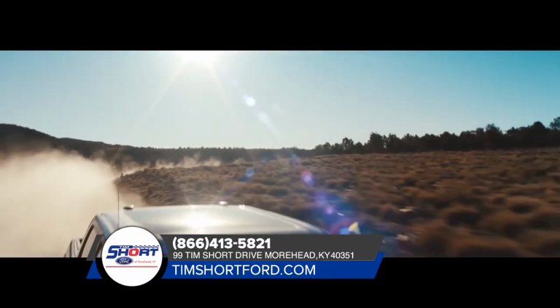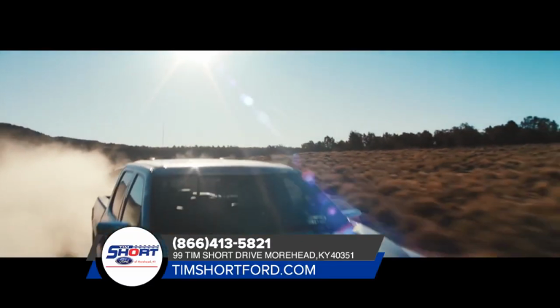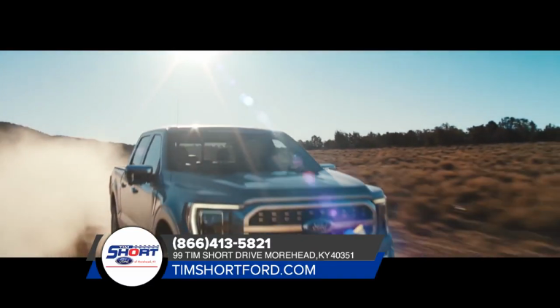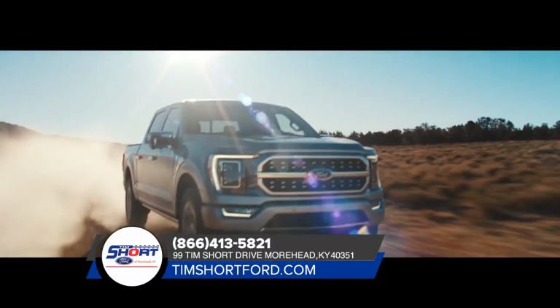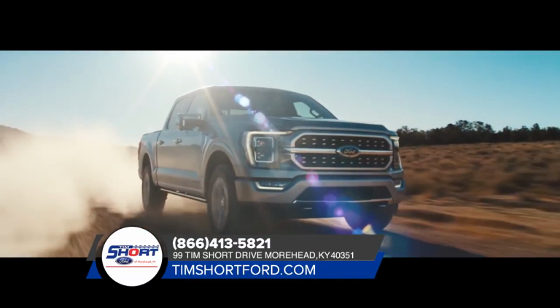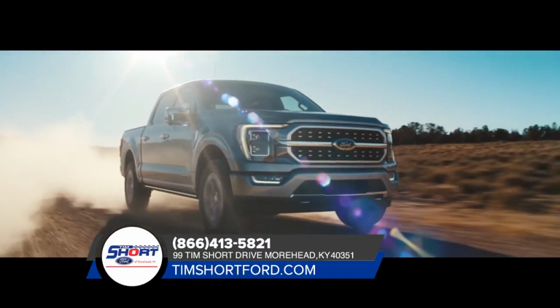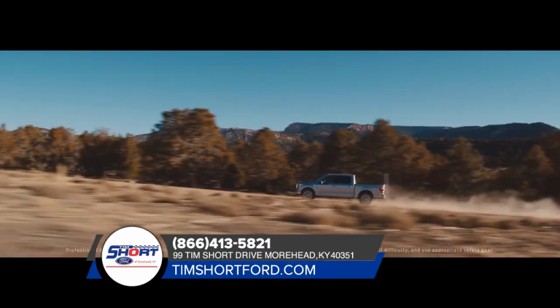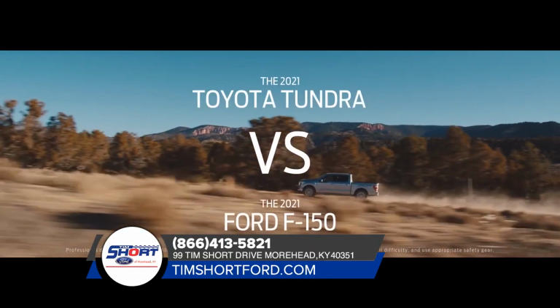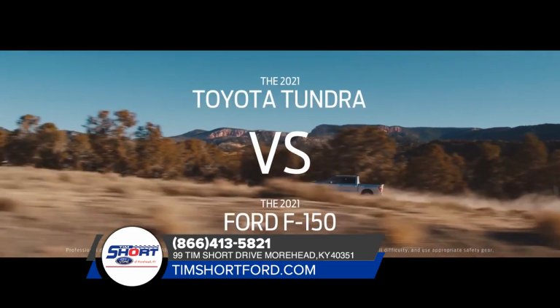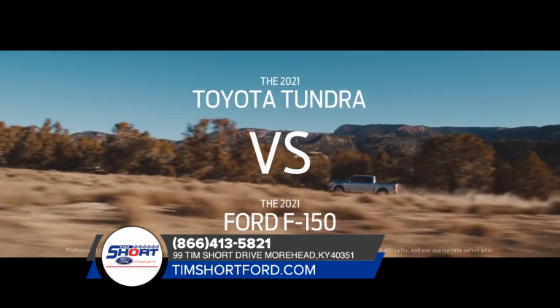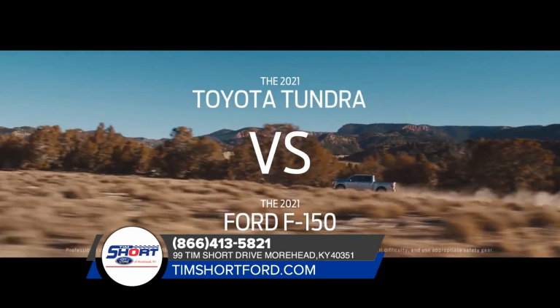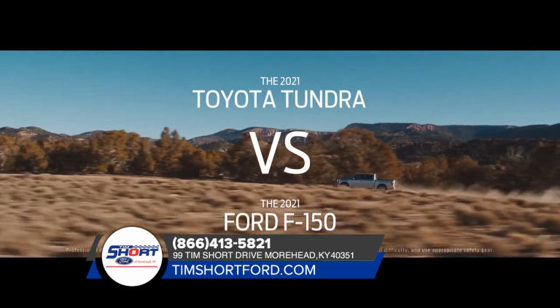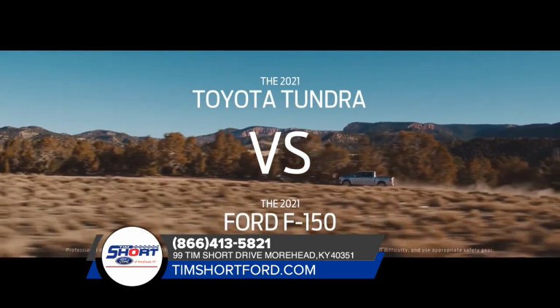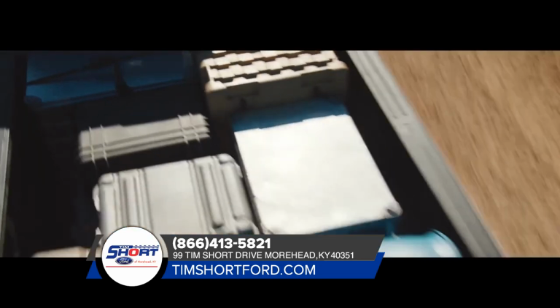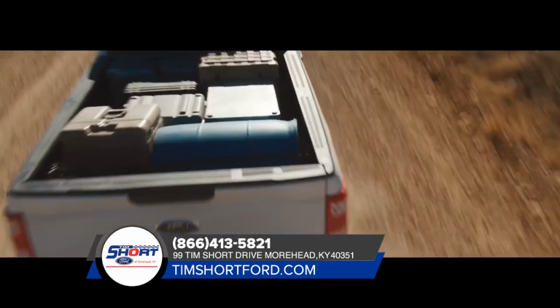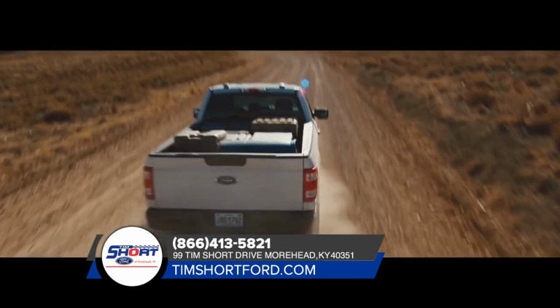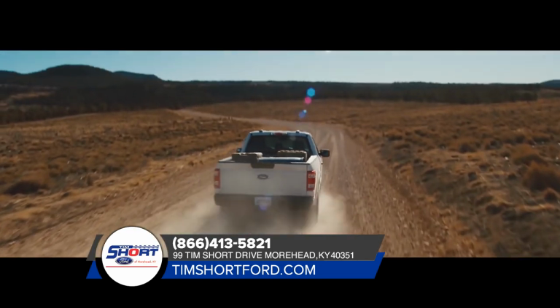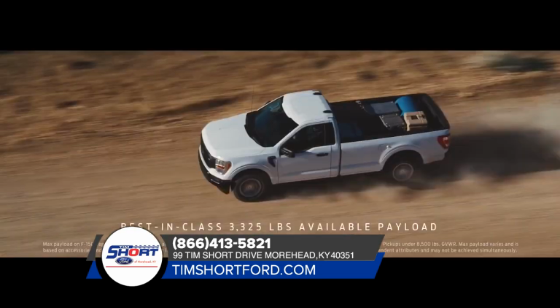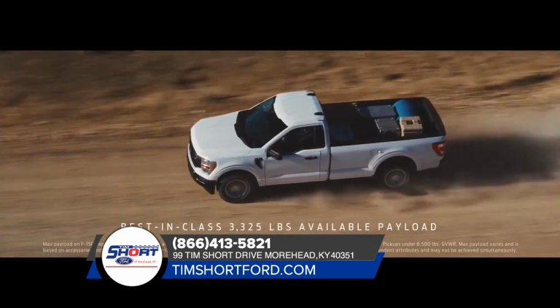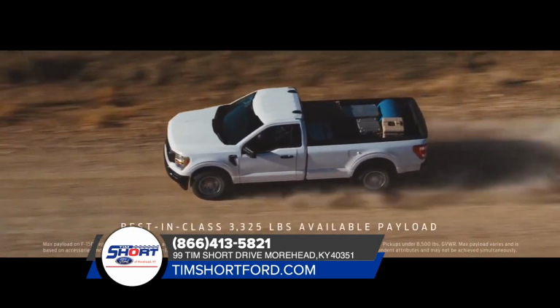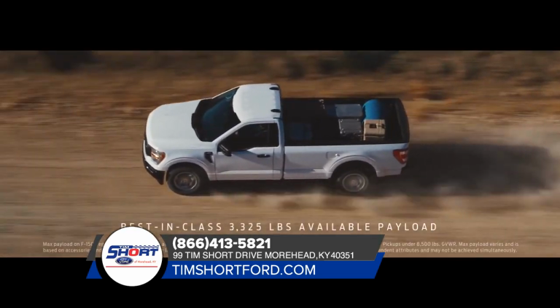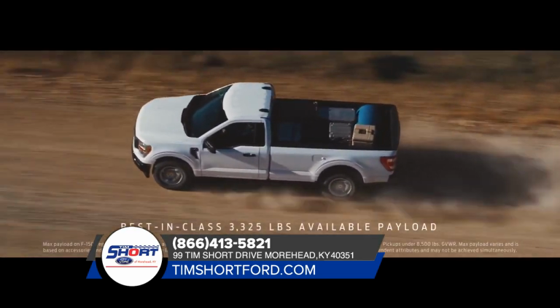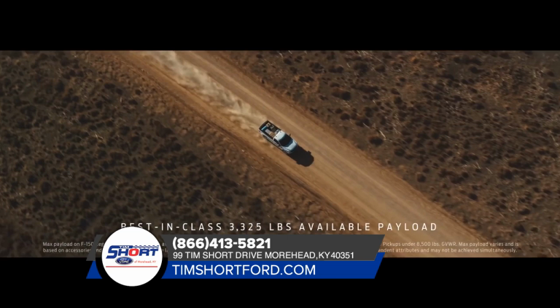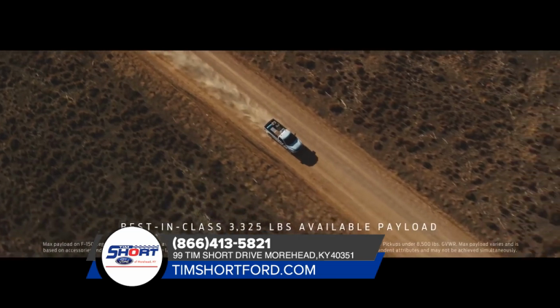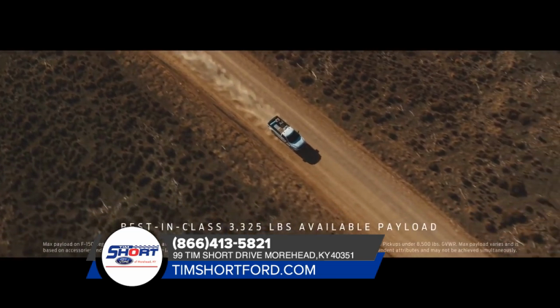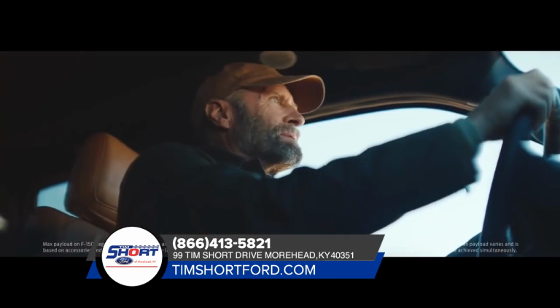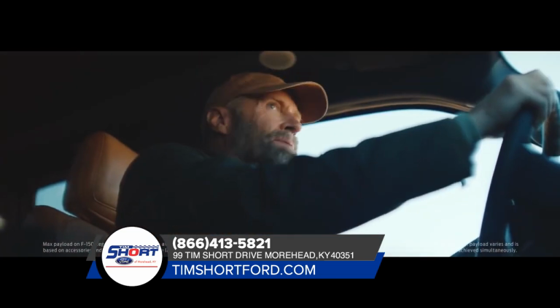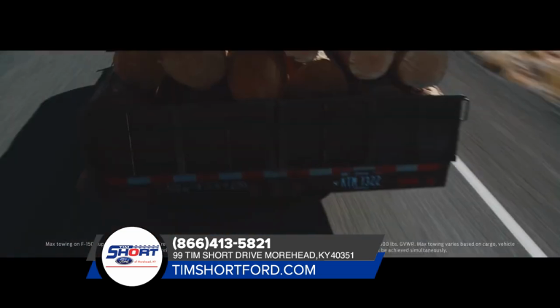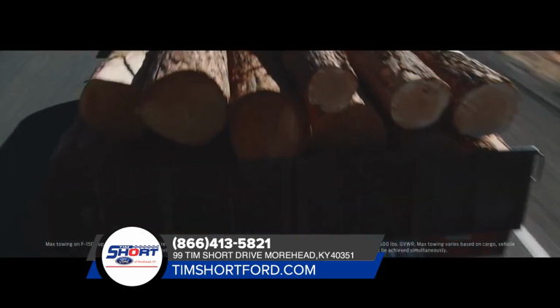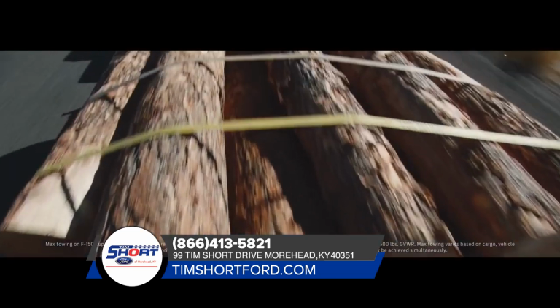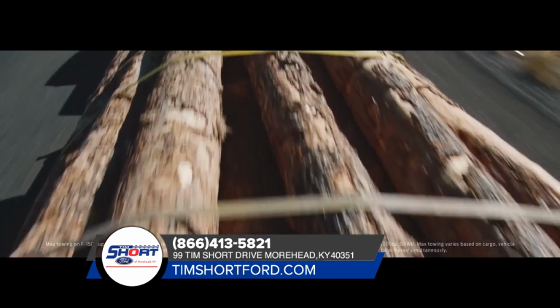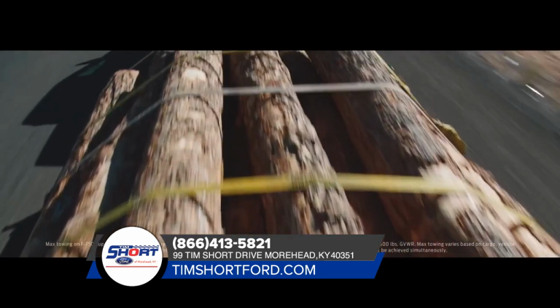If you're looking for the right truck to take on the challenges of the day-to-day, check out the Ford F-150. With best-in-class available max payload, it can haul your work stuff, all your toys, and if you need to tow something really heavy,